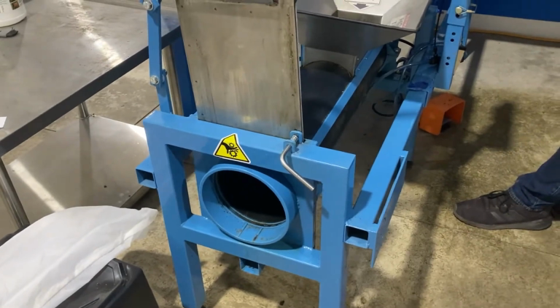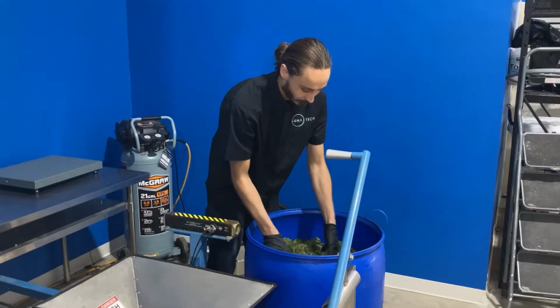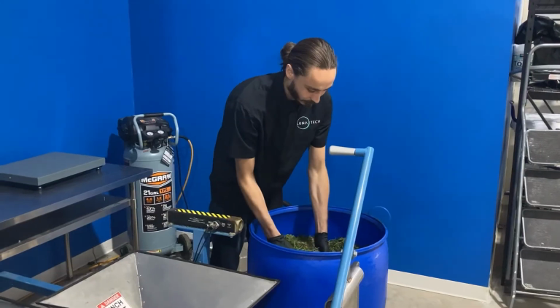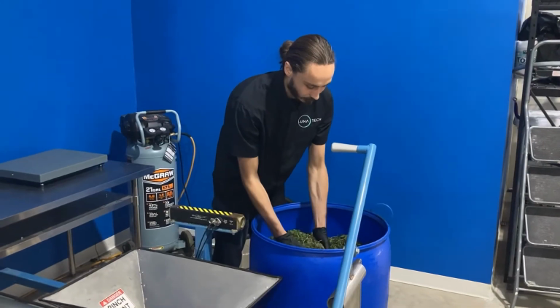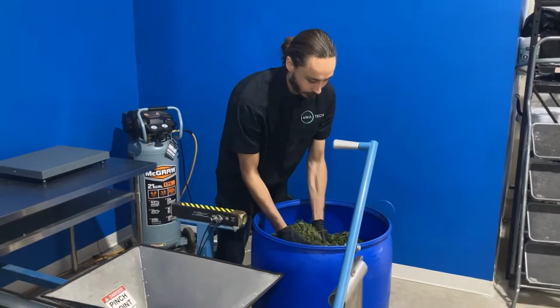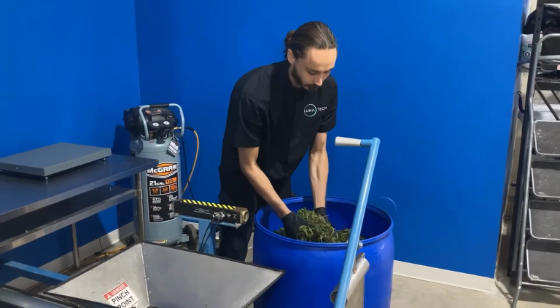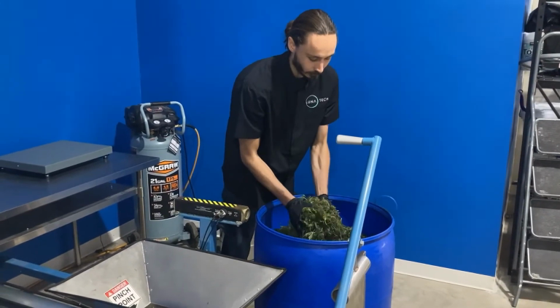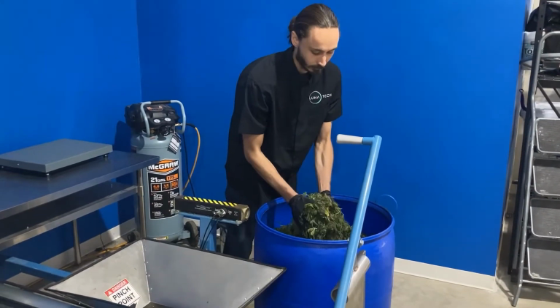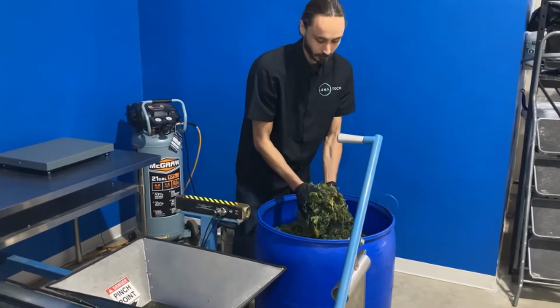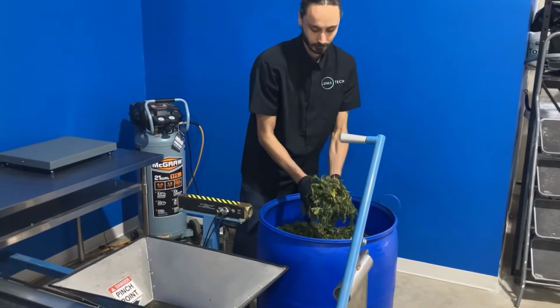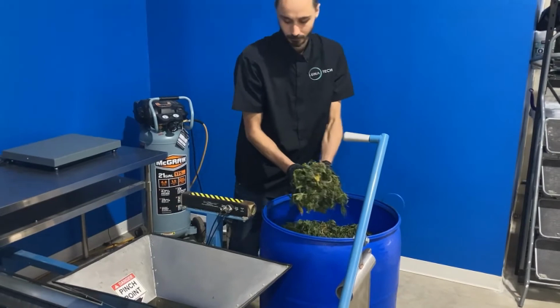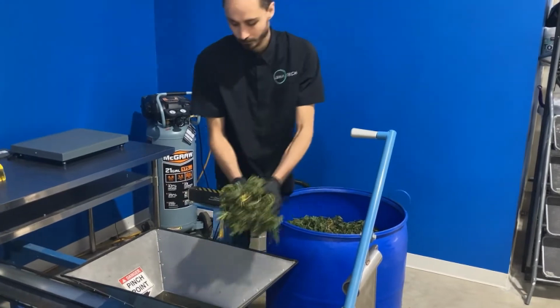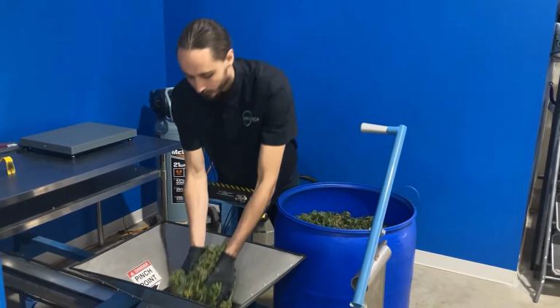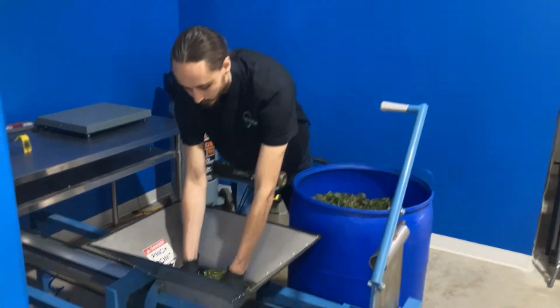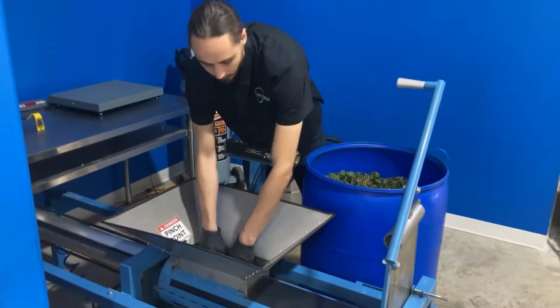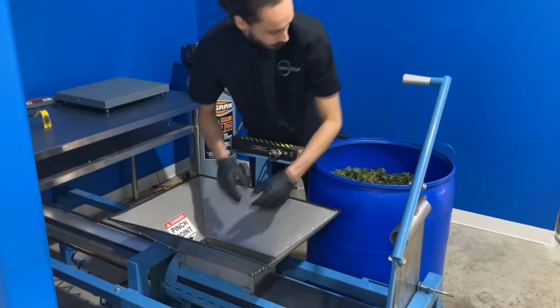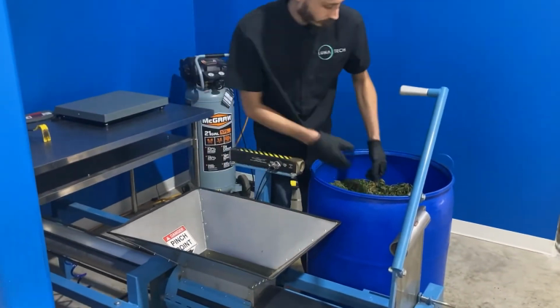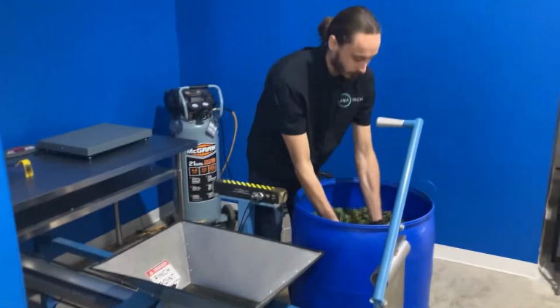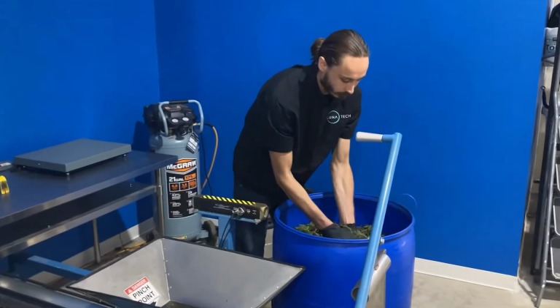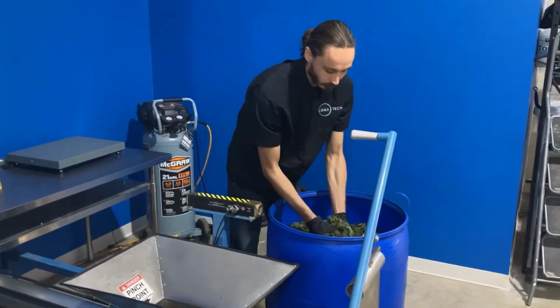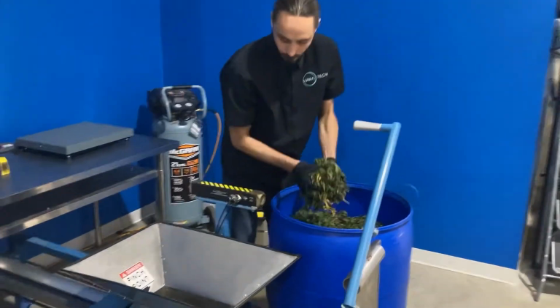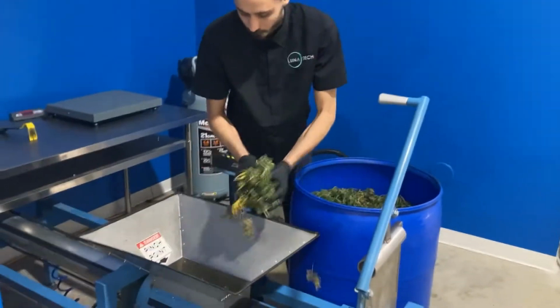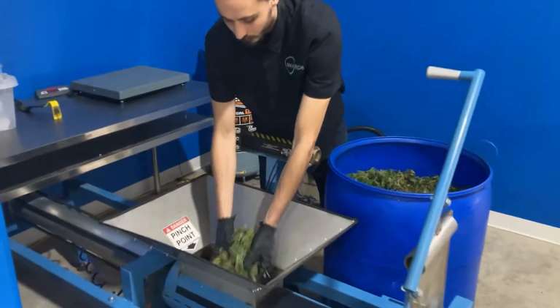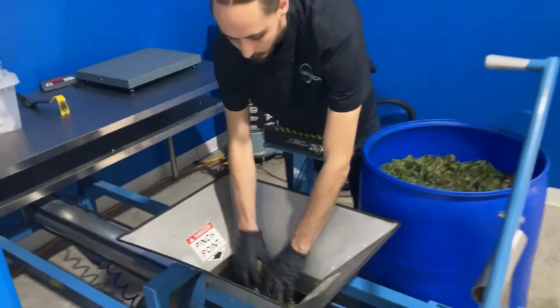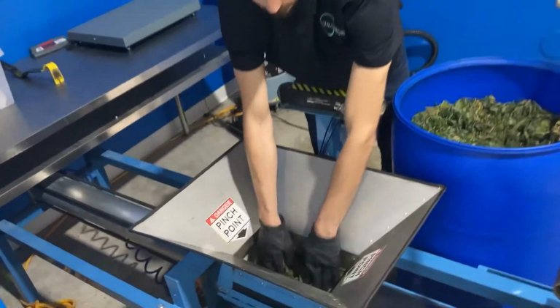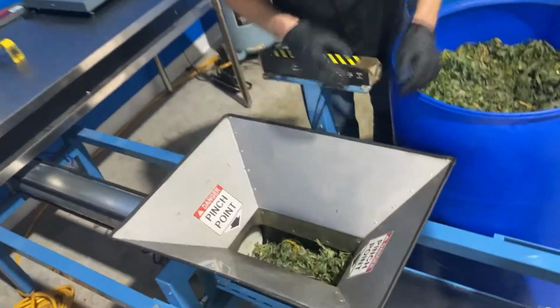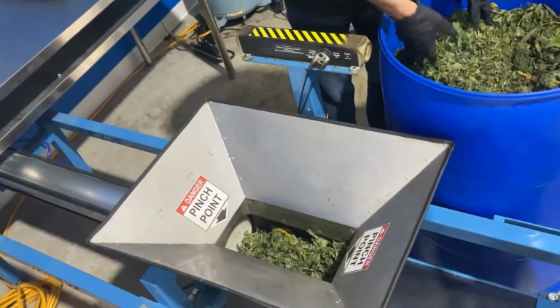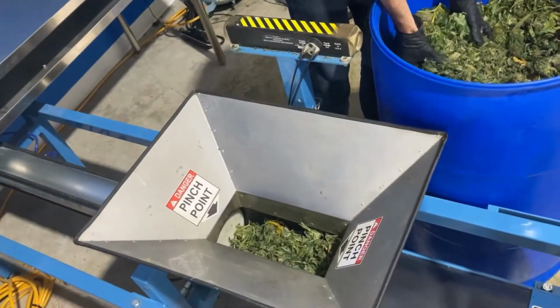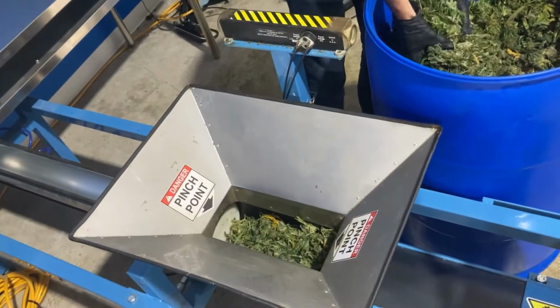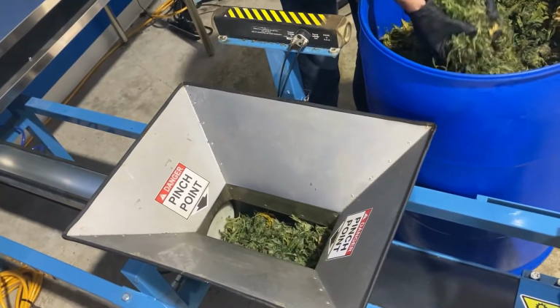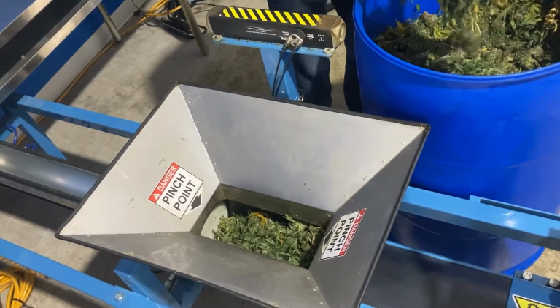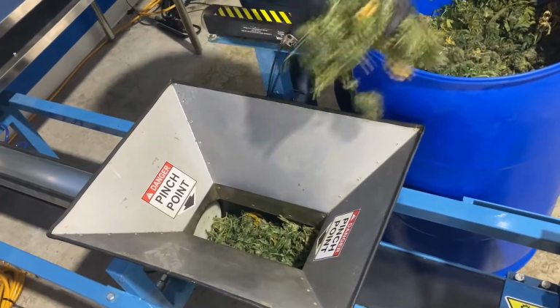When you're ready to begin creating your logs or pucks, transfer frozen or dry material into the hopper of the packer to partially or mostly fill the open space found in the packer.